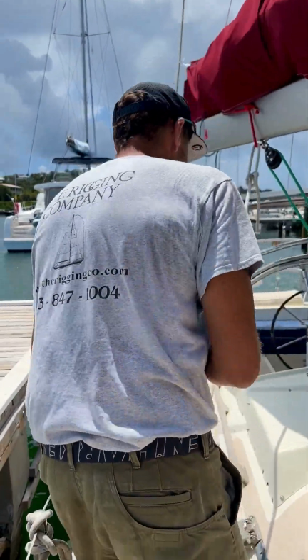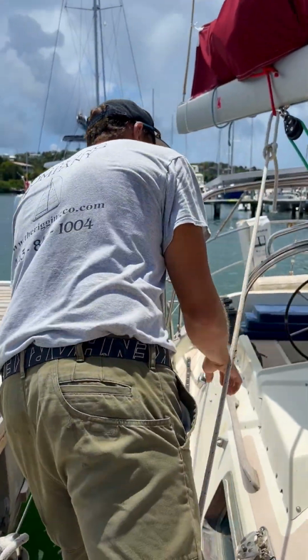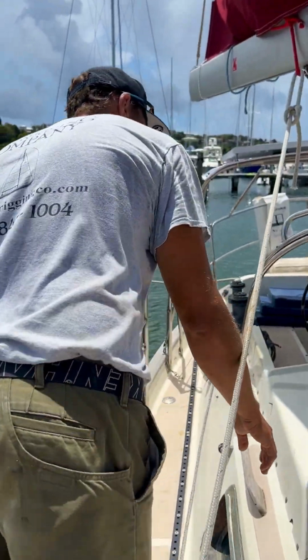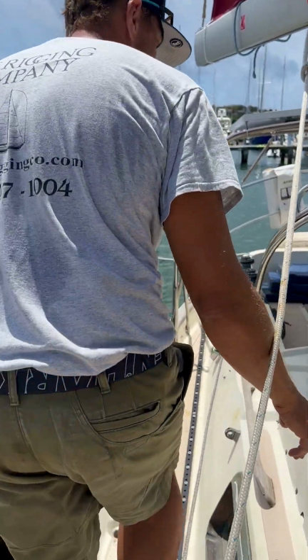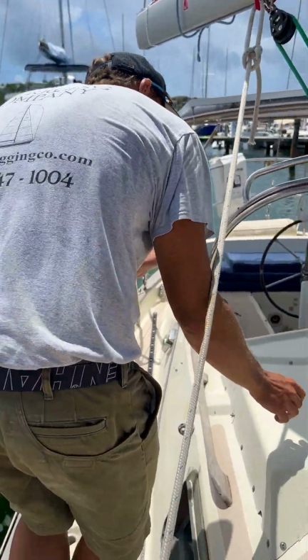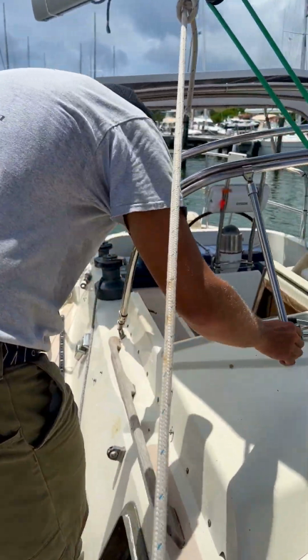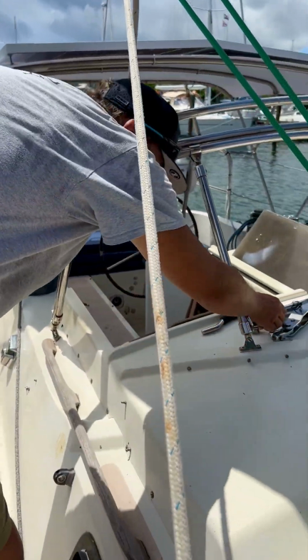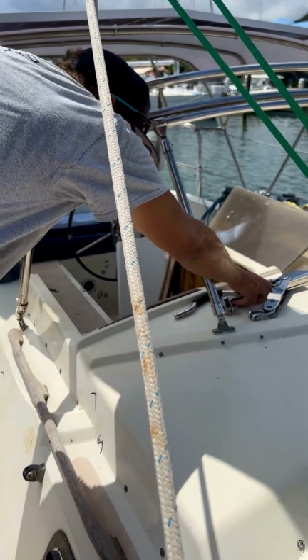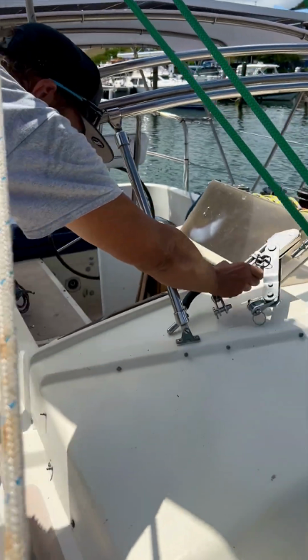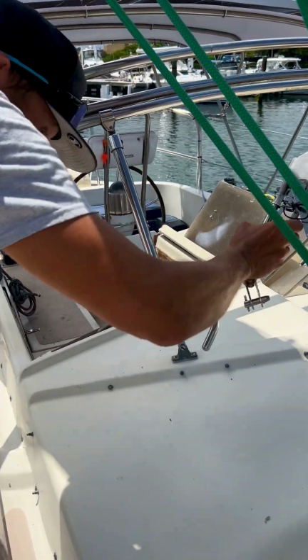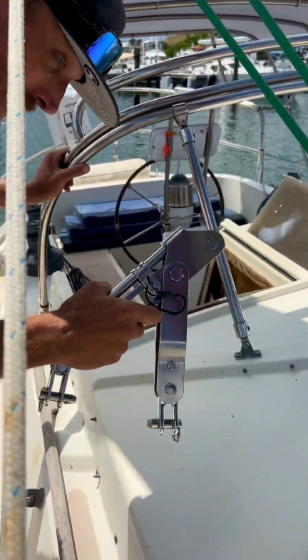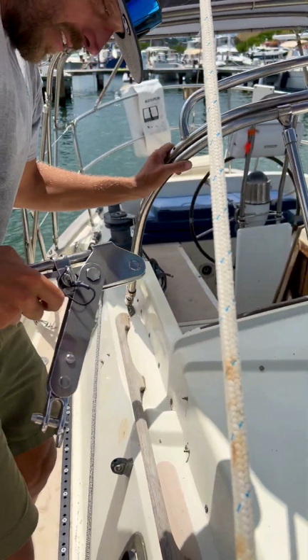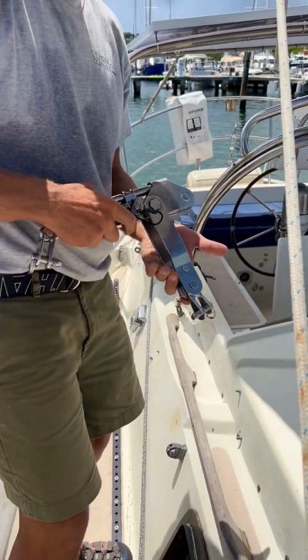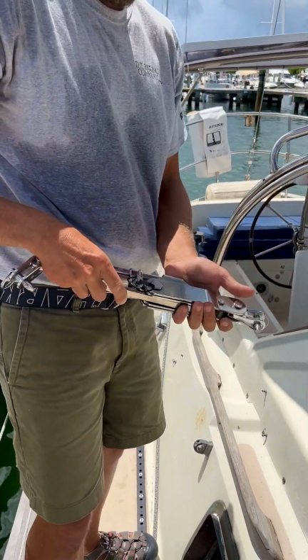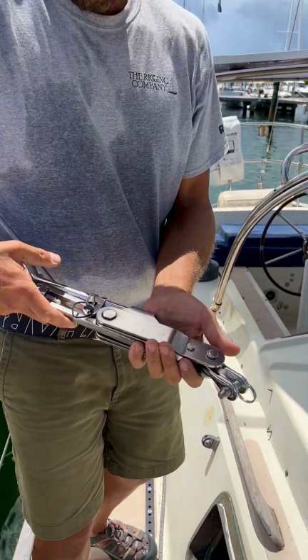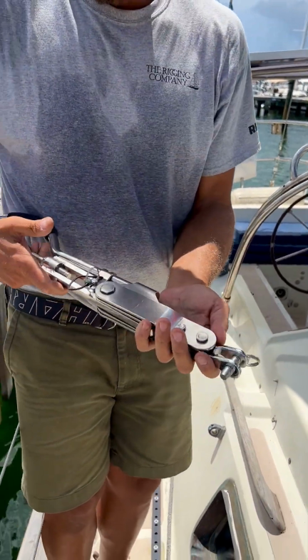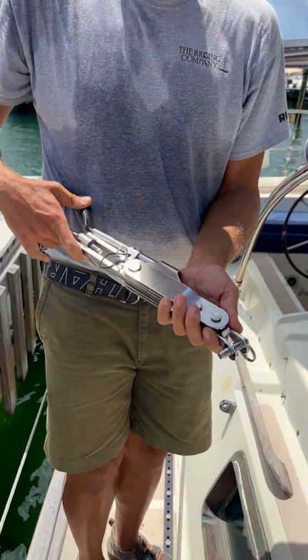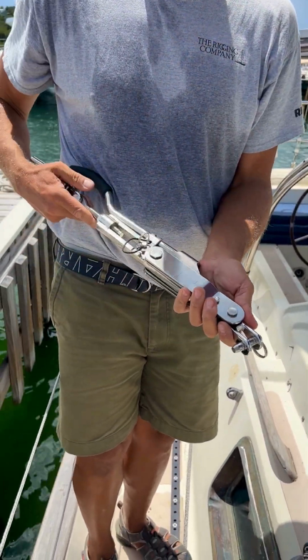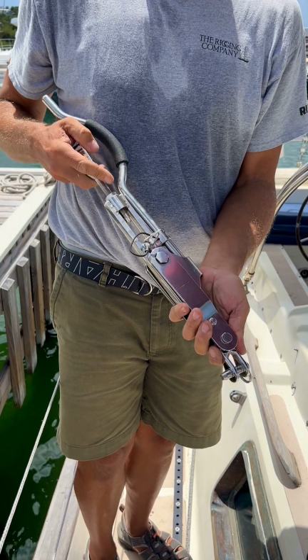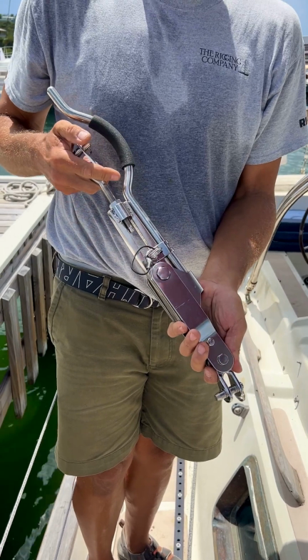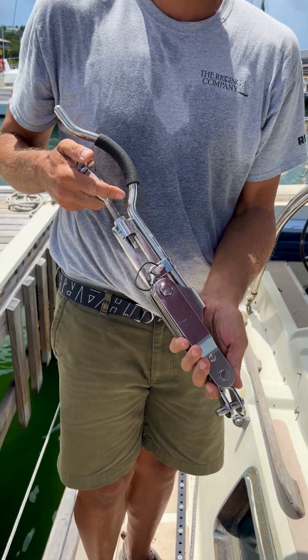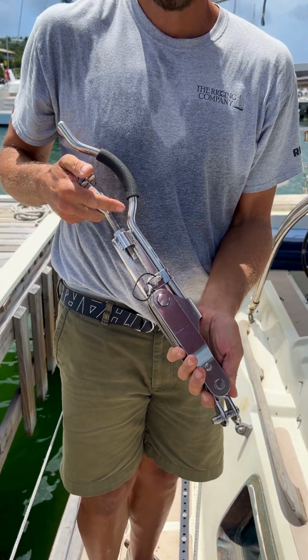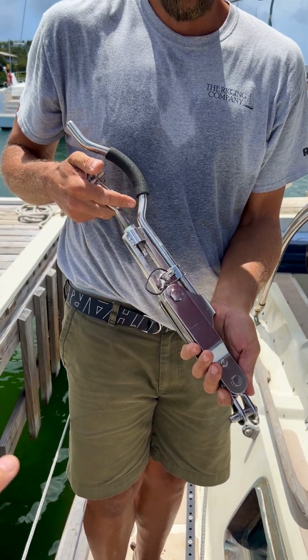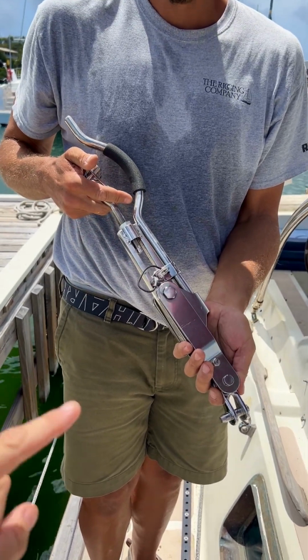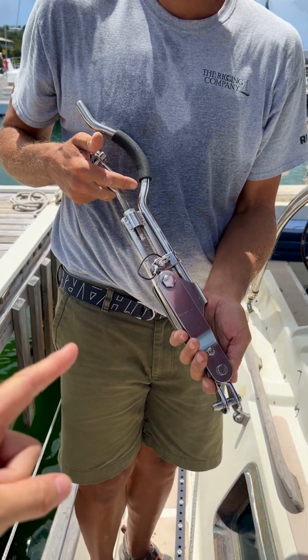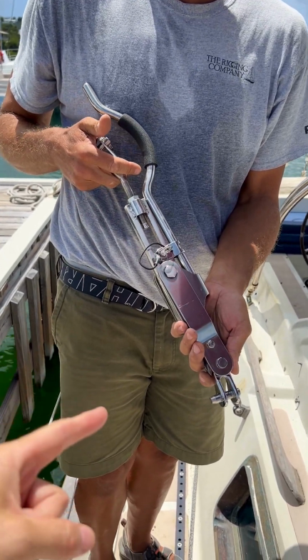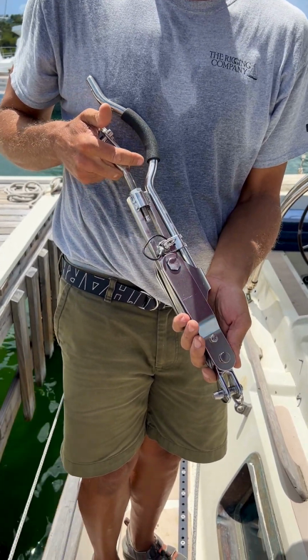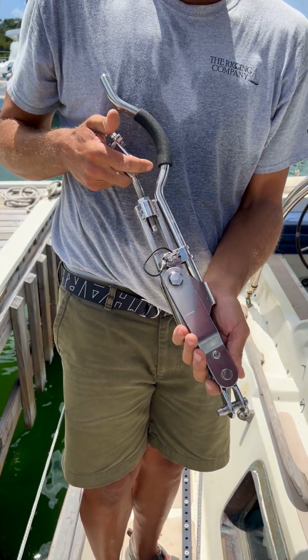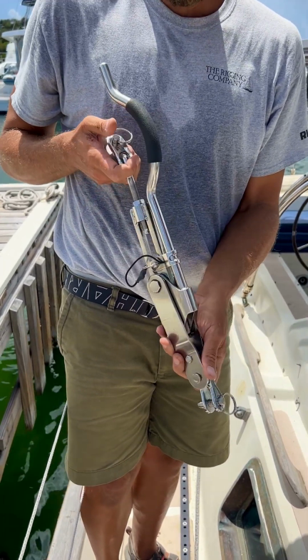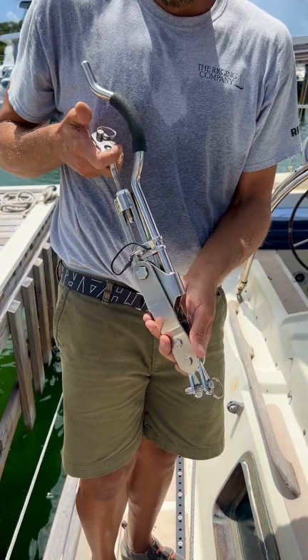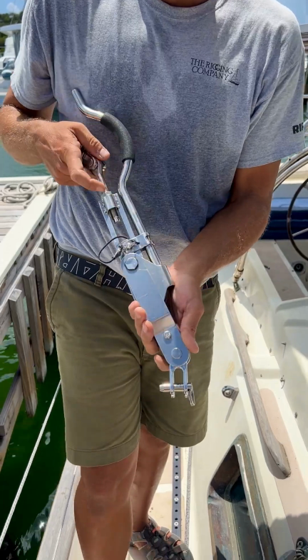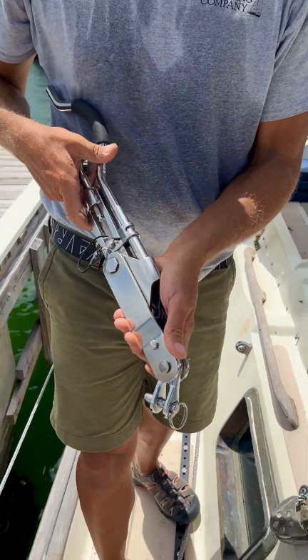Now, this is the funky clunky lever — funky and clunky. We always recommend keeping this down below. Keep this down below.